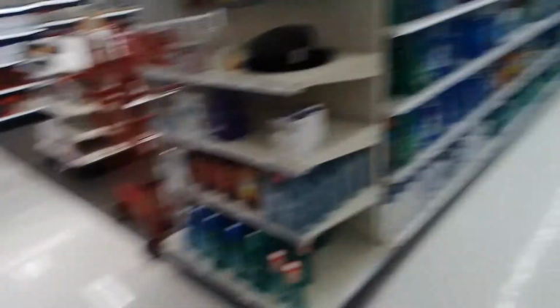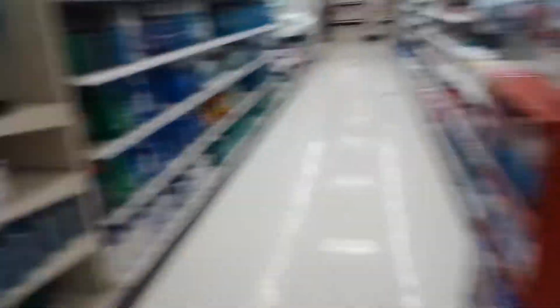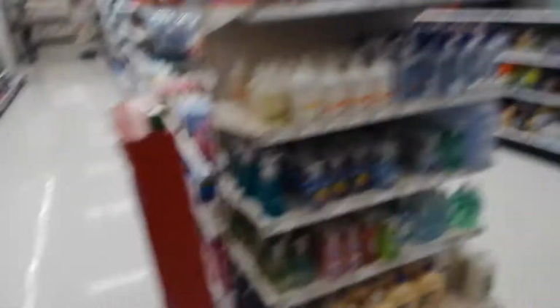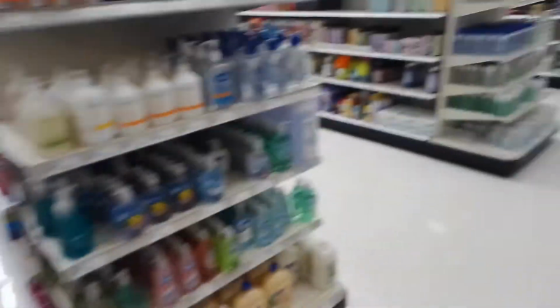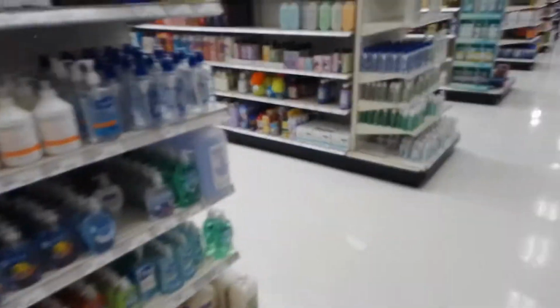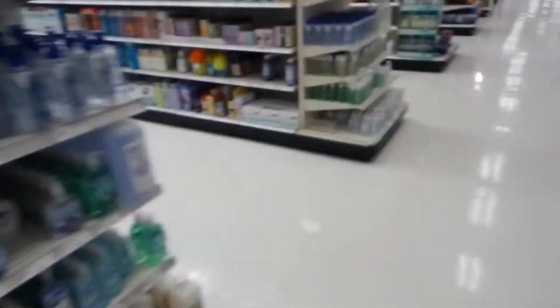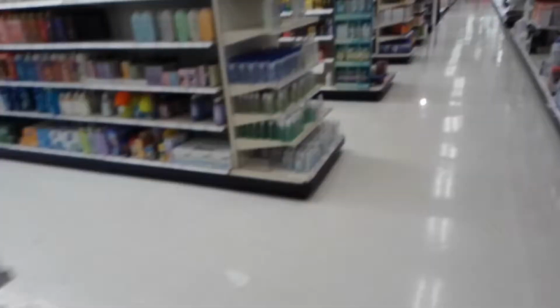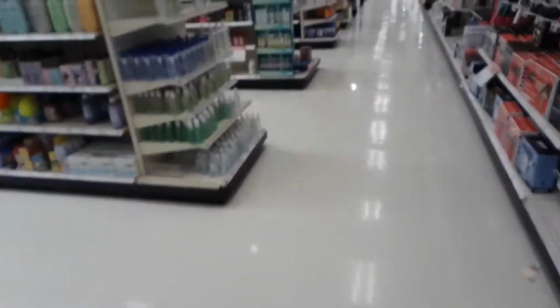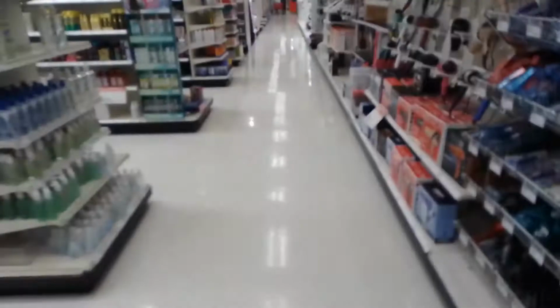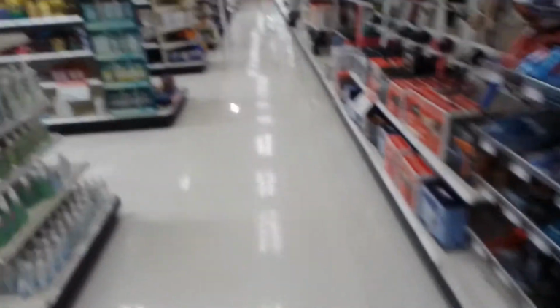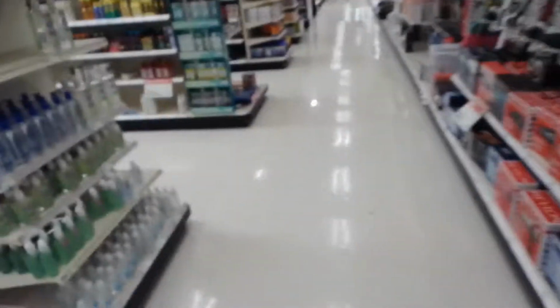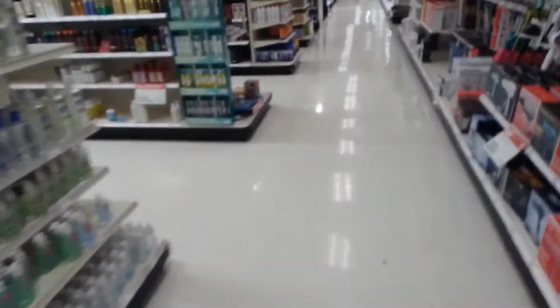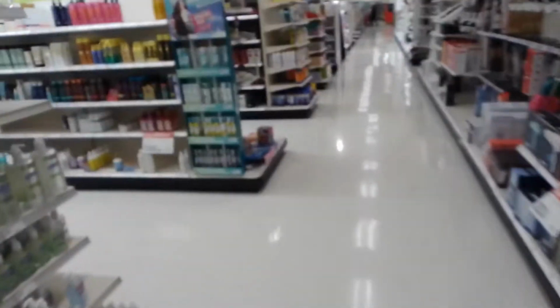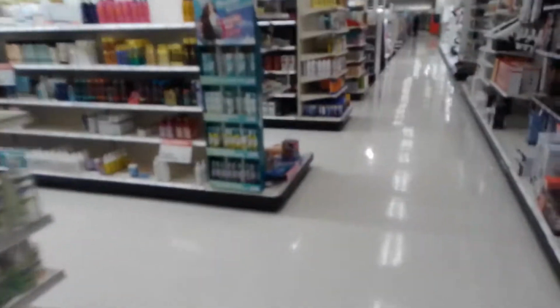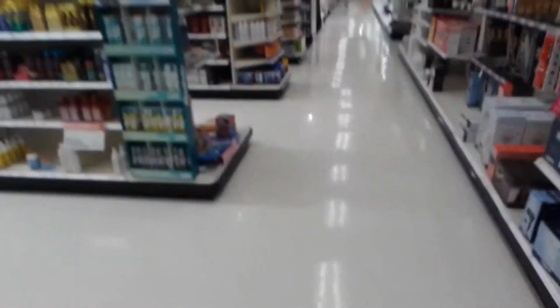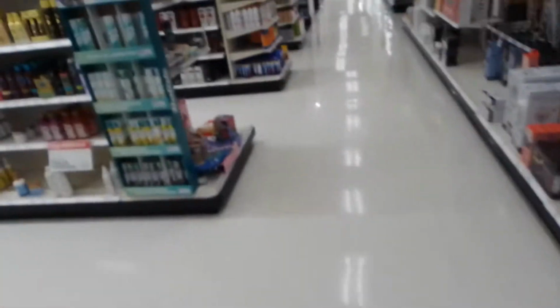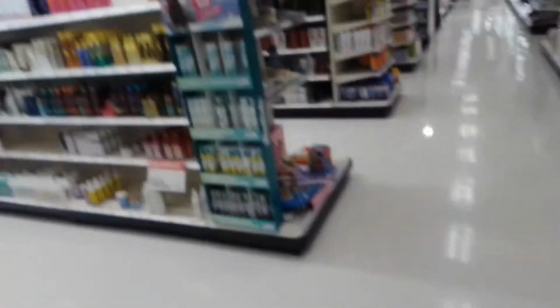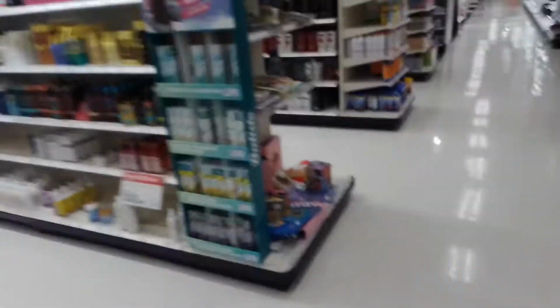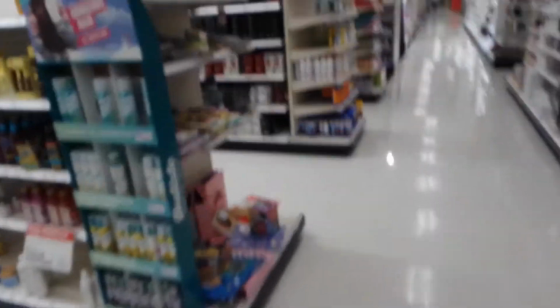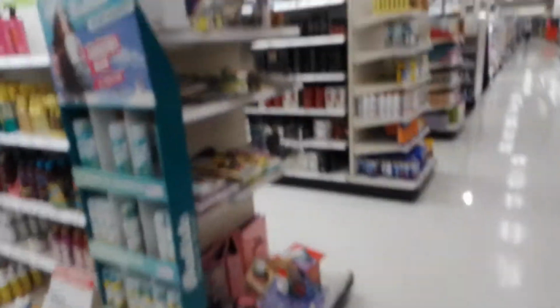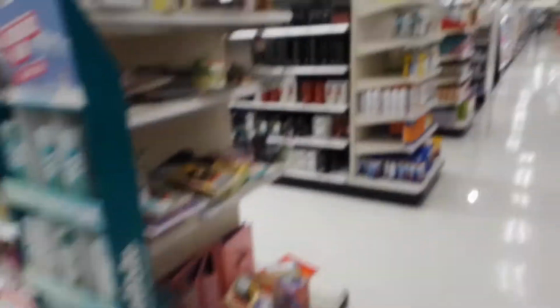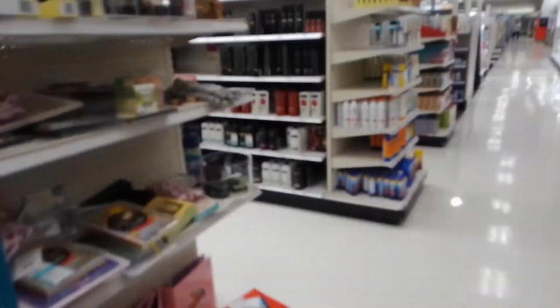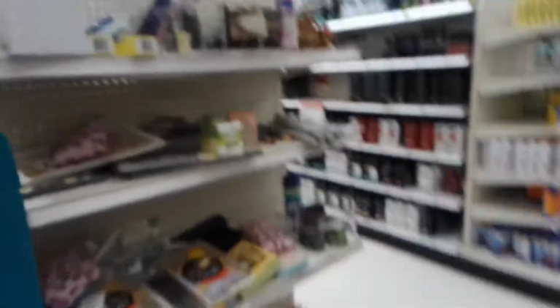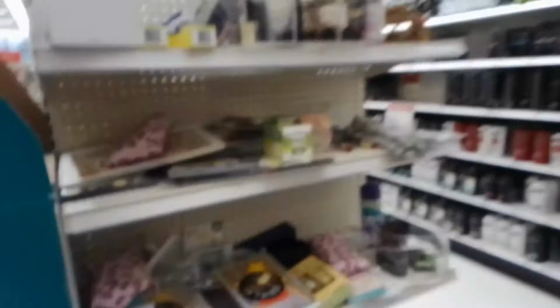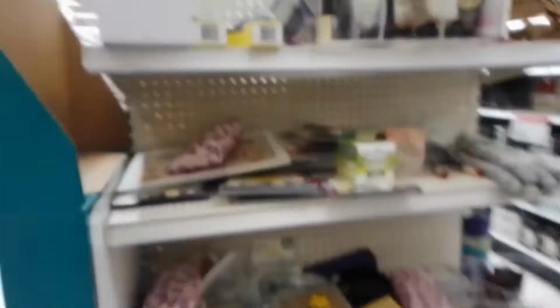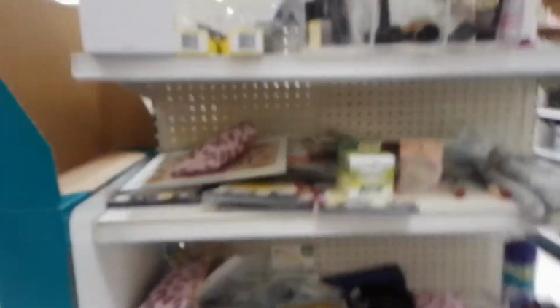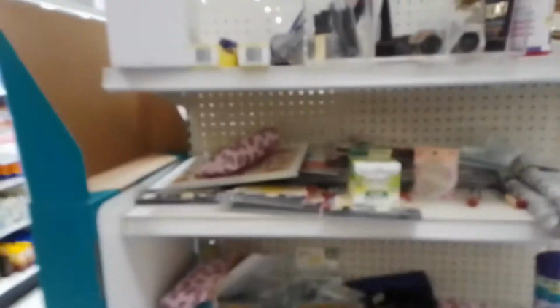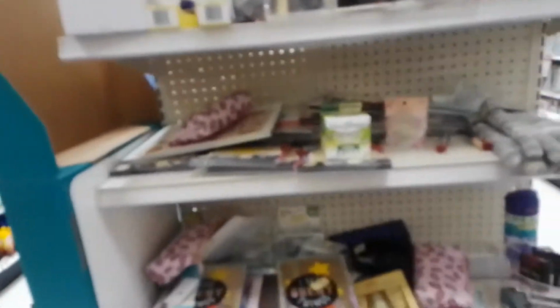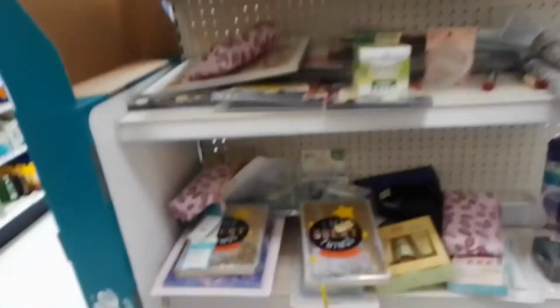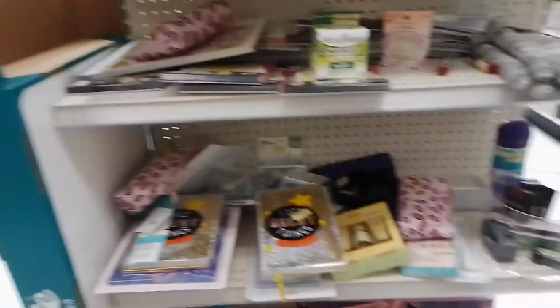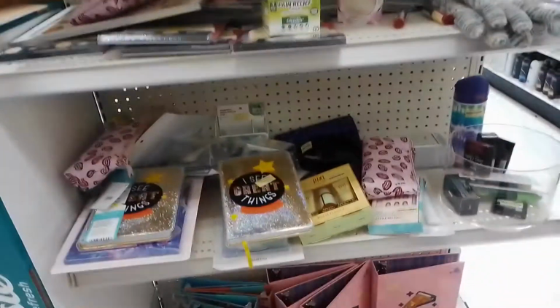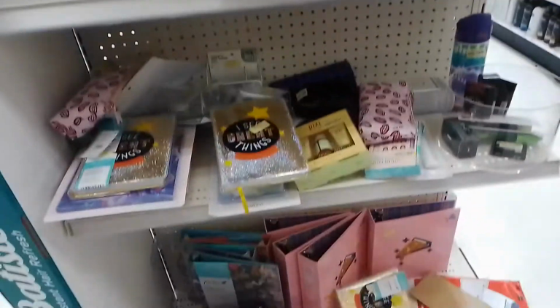Favorite pastime brought on by how my parents raised me — looking at clearance. Because saving money is awesome. Let's see if there's anything worthy.